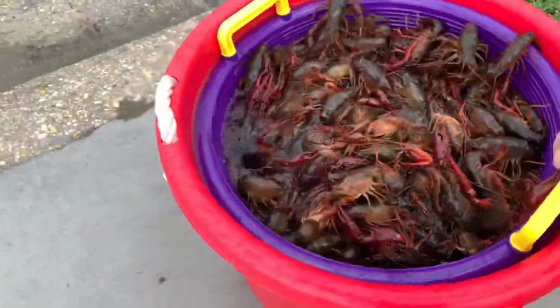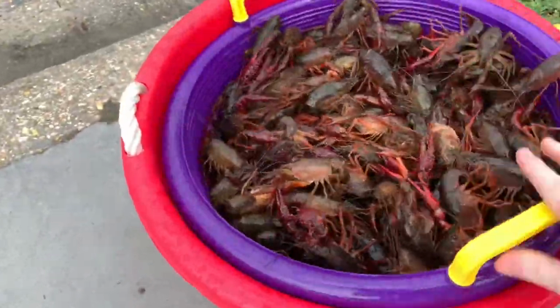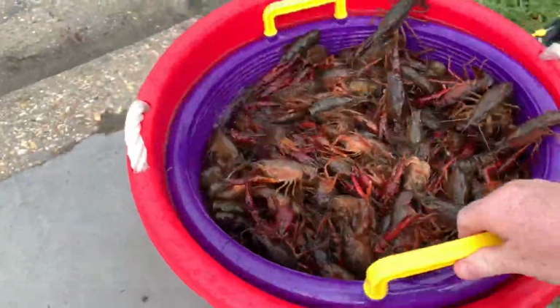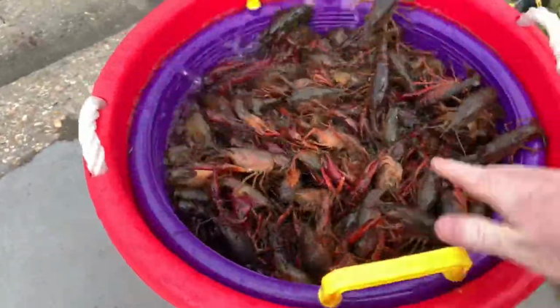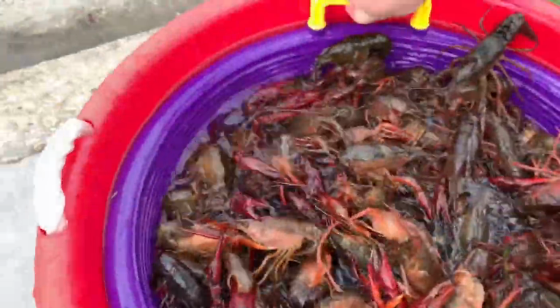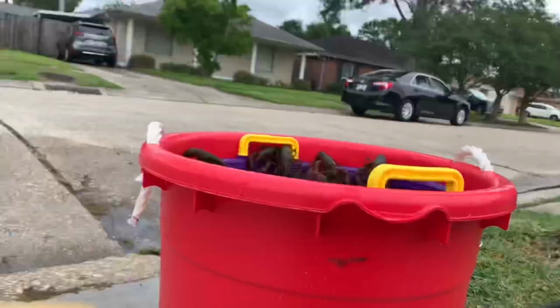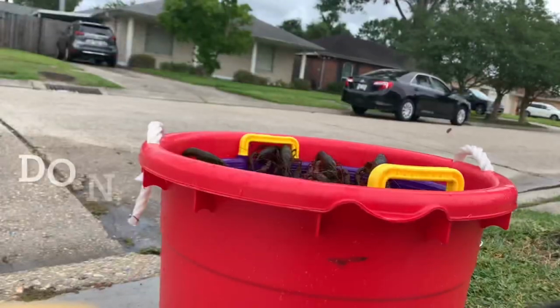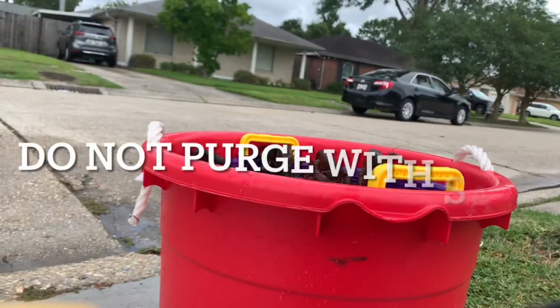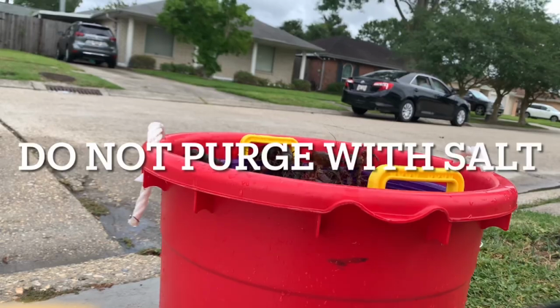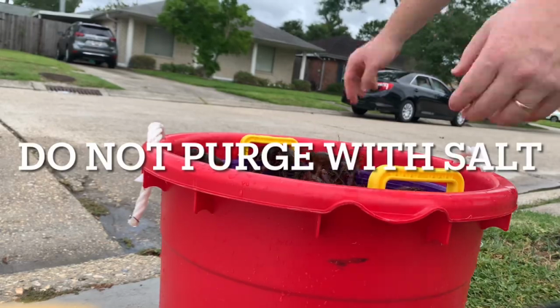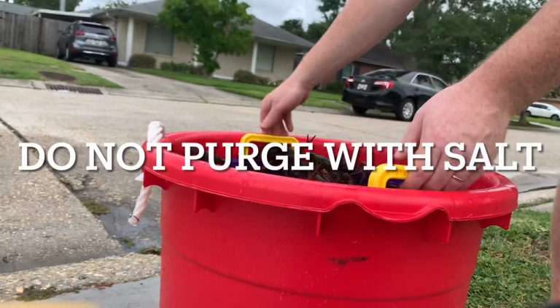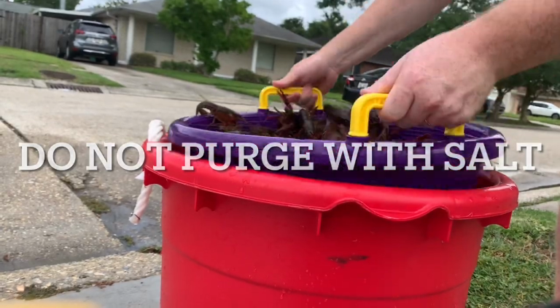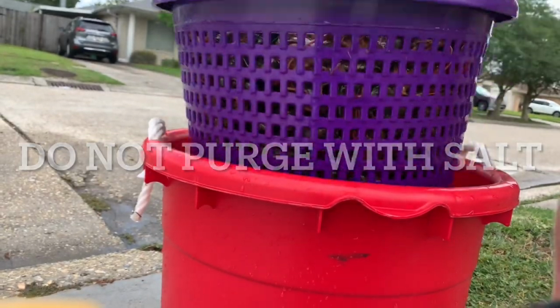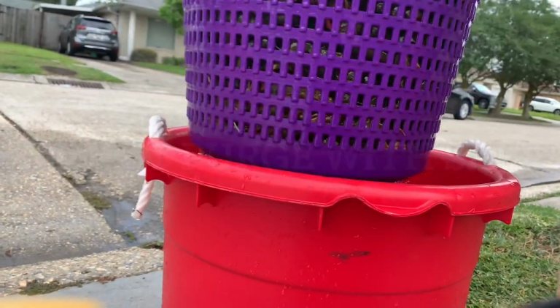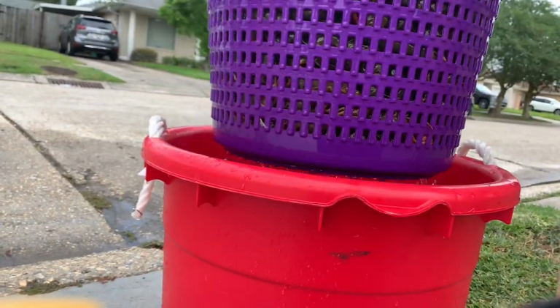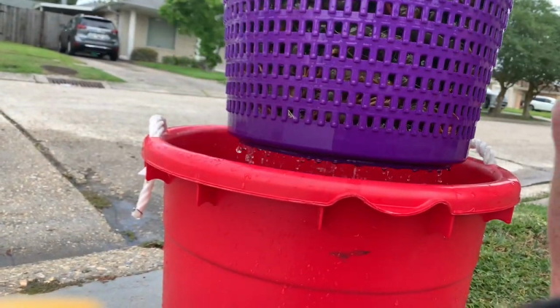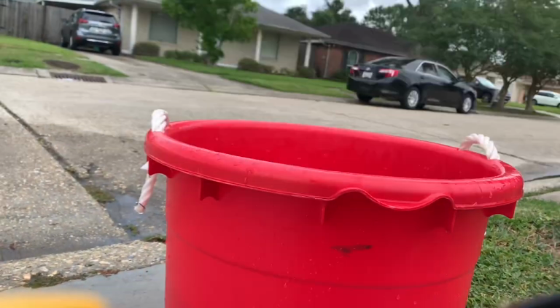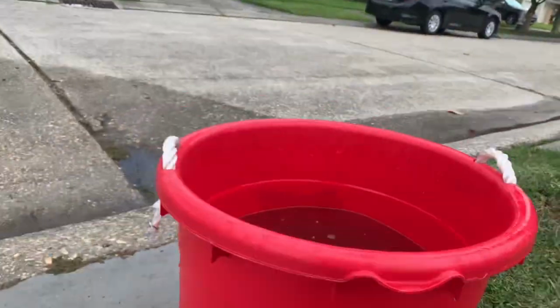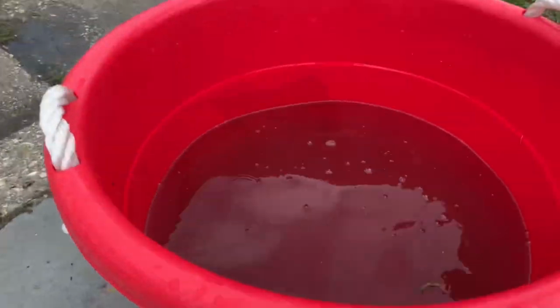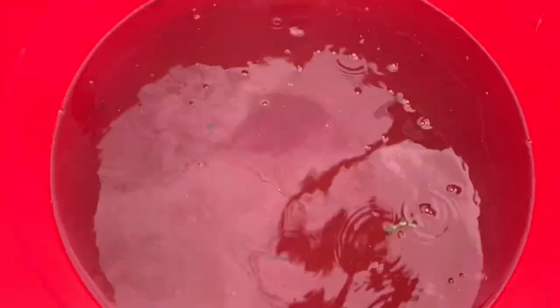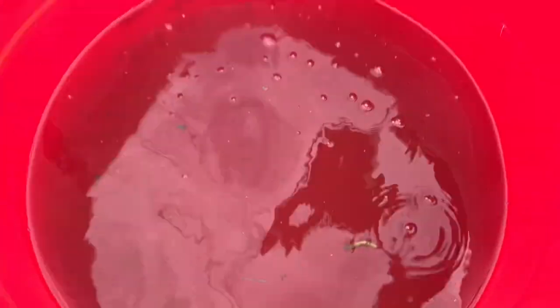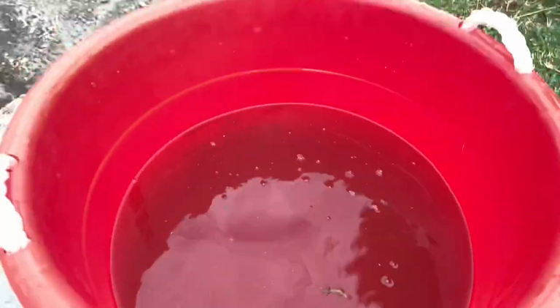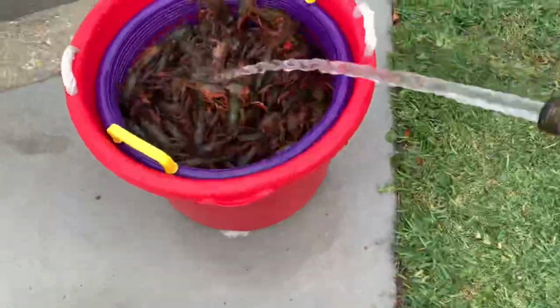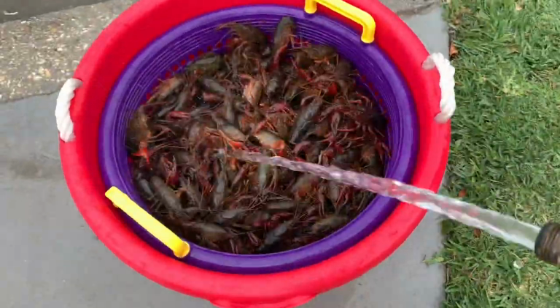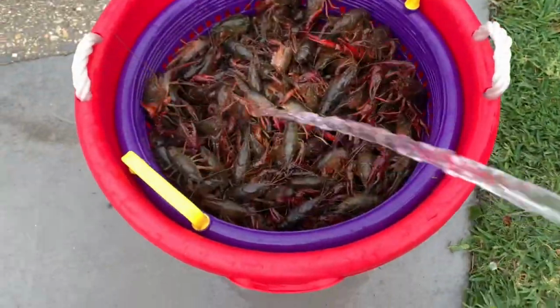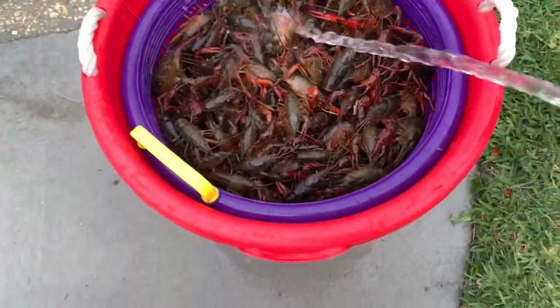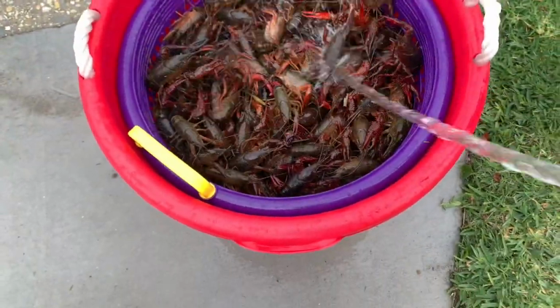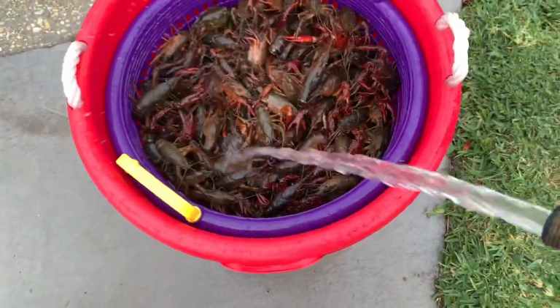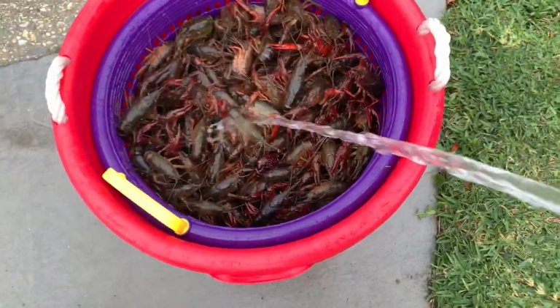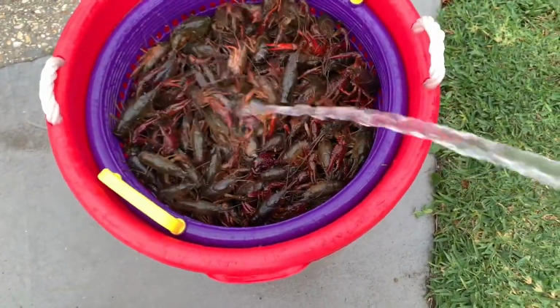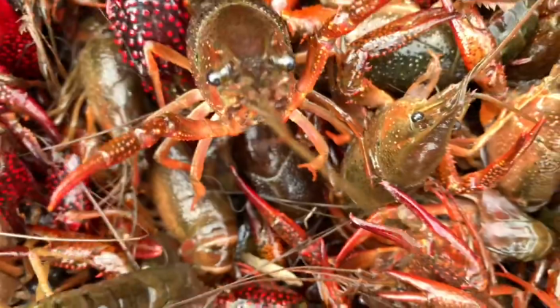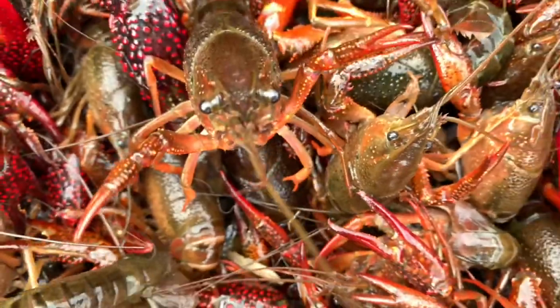The first thing you're going to need to do is wash those crawfish. They're called mud bugs for a reason — they need to be washed. All the mud needs to be taken off of them. You can see all the mud right there. Wash them again if they're not cleaning up after that first round.